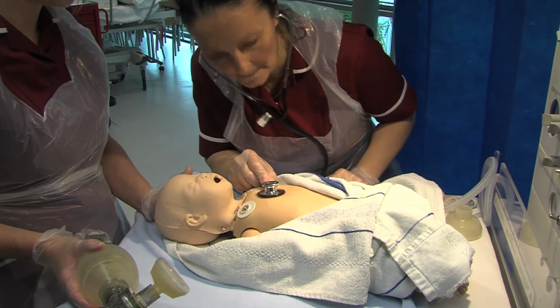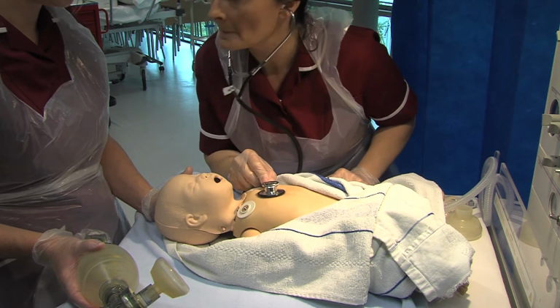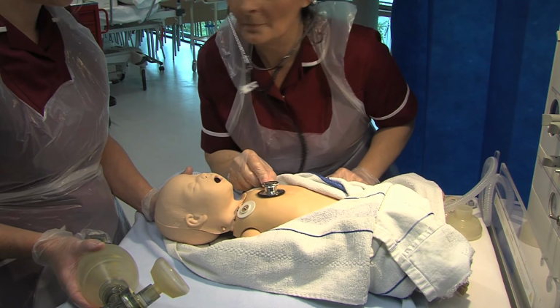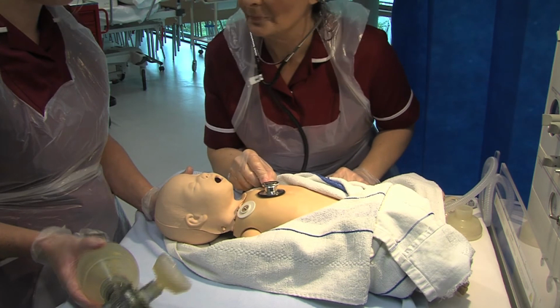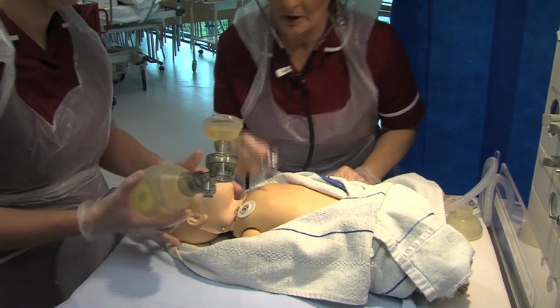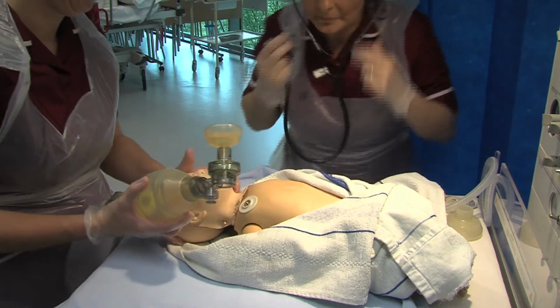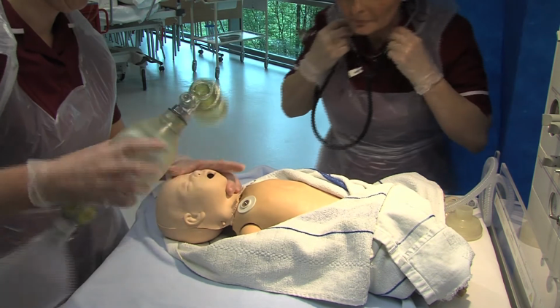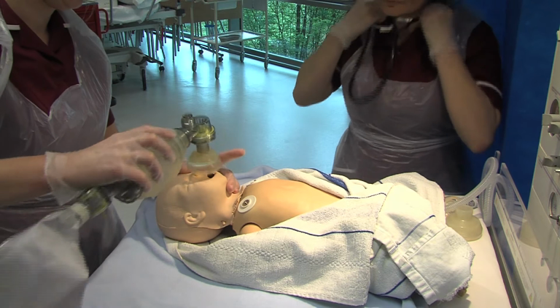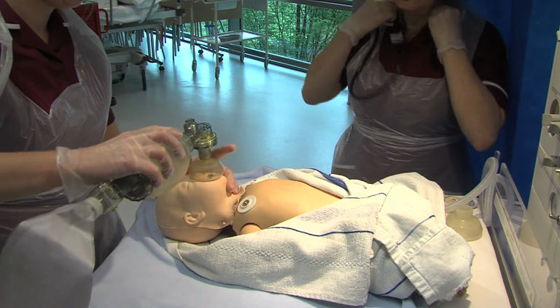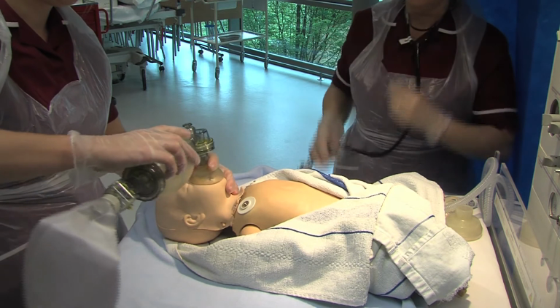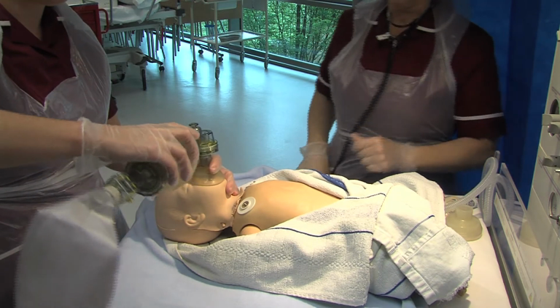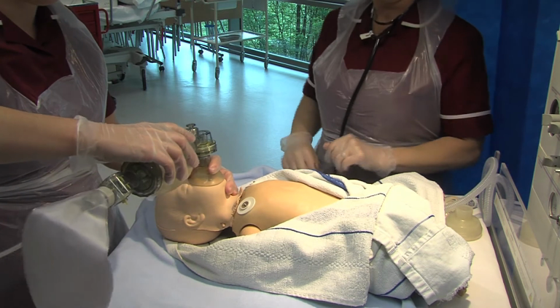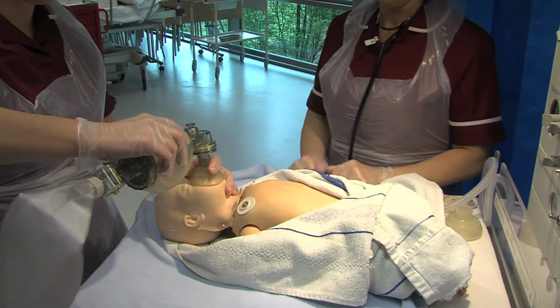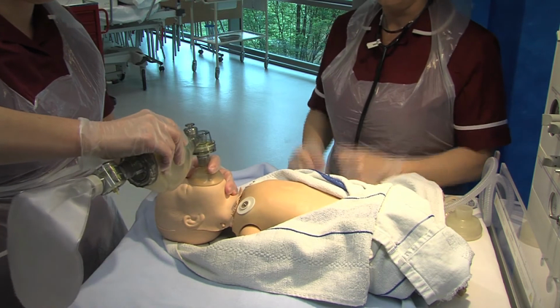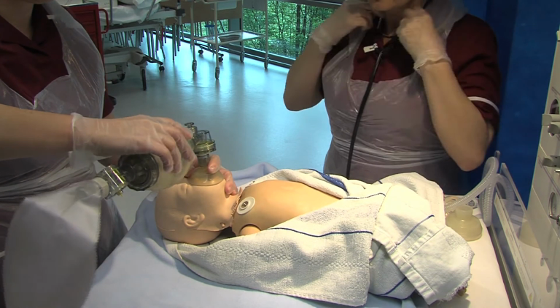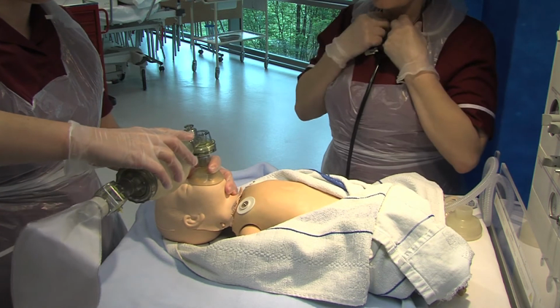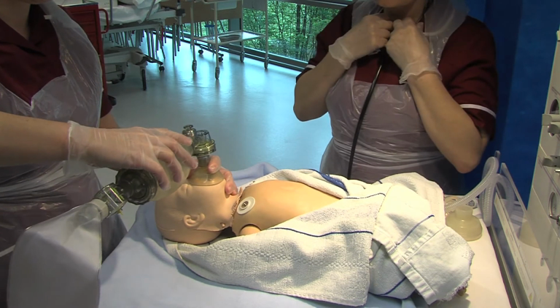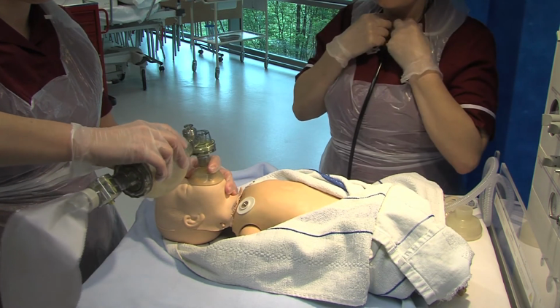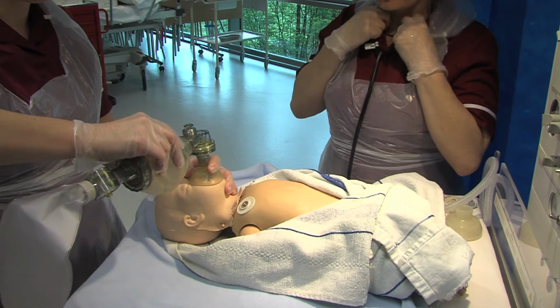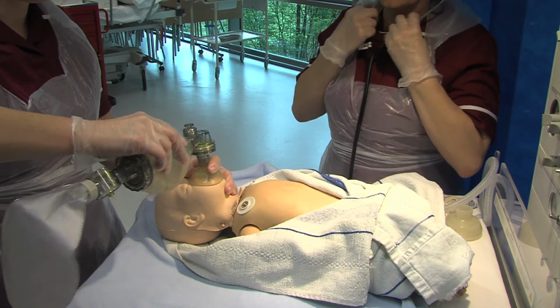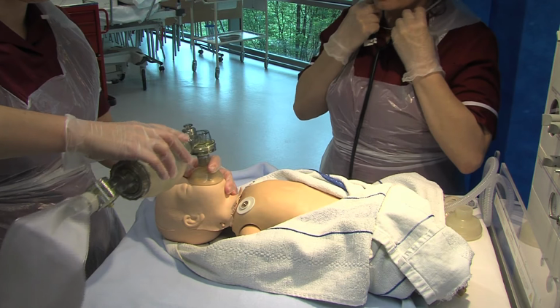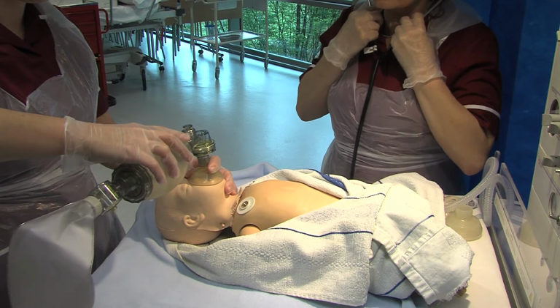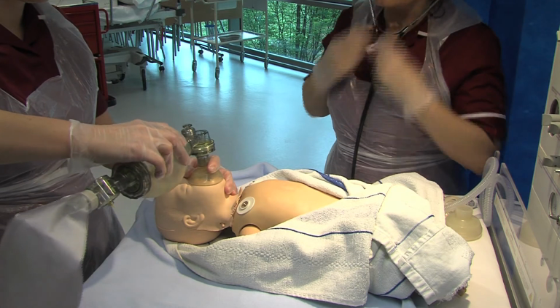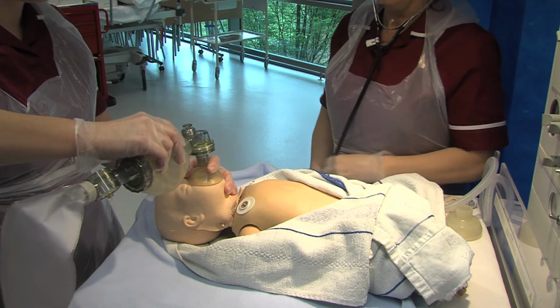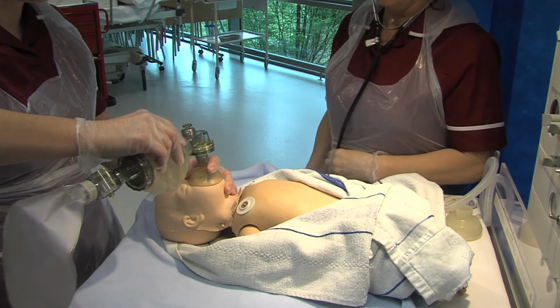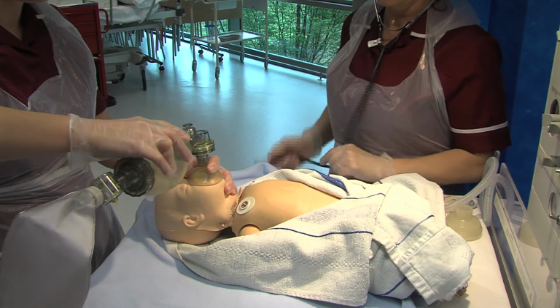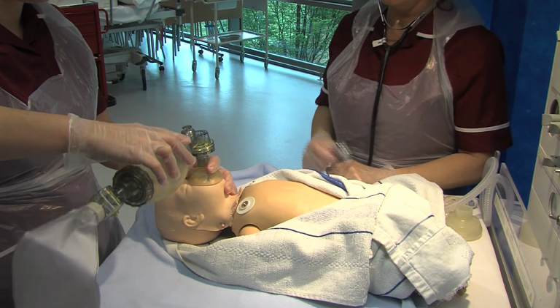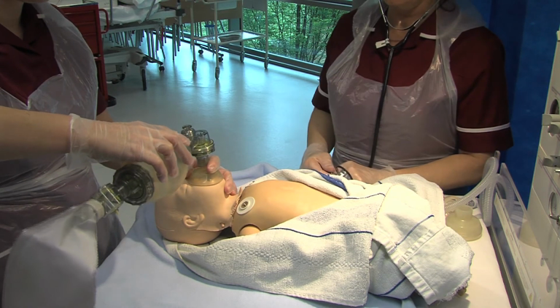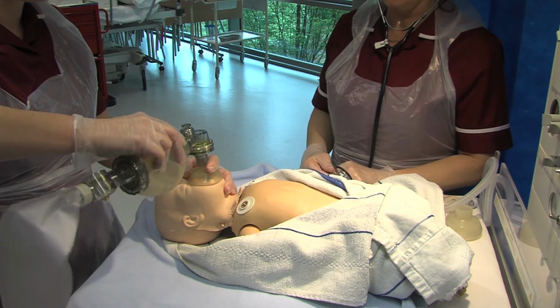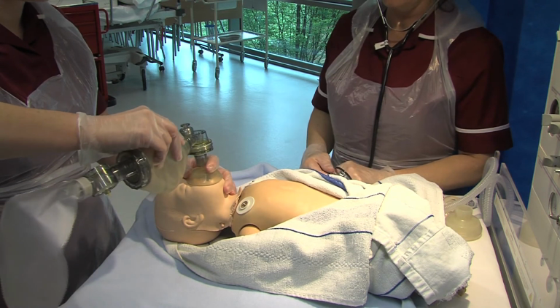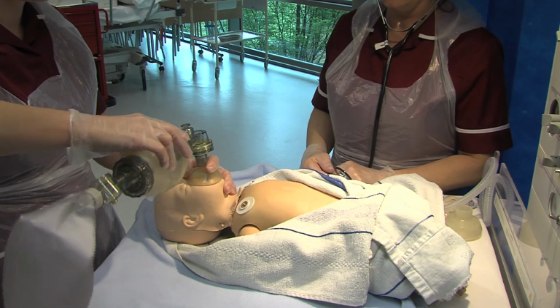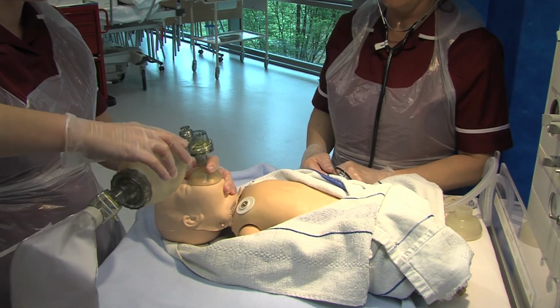If the baby has no heart rate, or the heart rate is less than 60 and the baby is not breathing, you must give 5 inflation breaths, sustaining the inflation pressure to 30cm of water for 2-3 seconds.